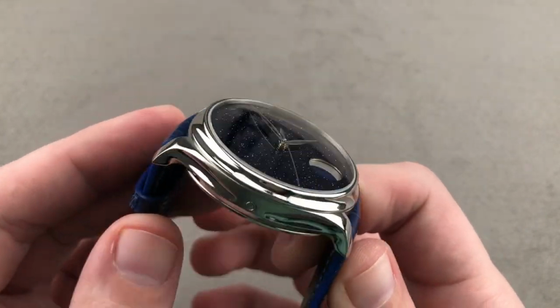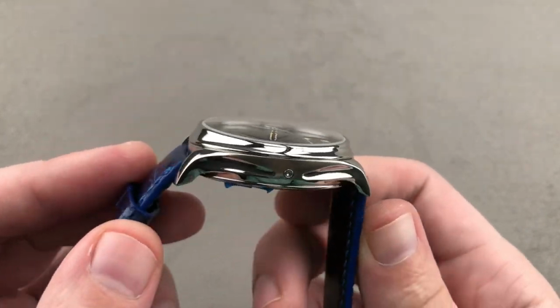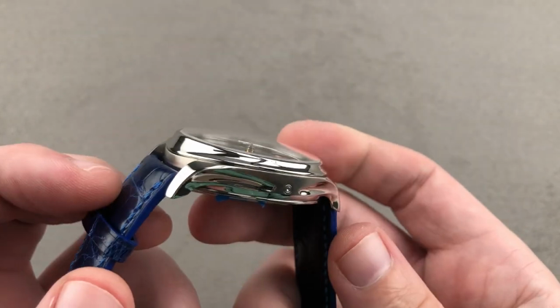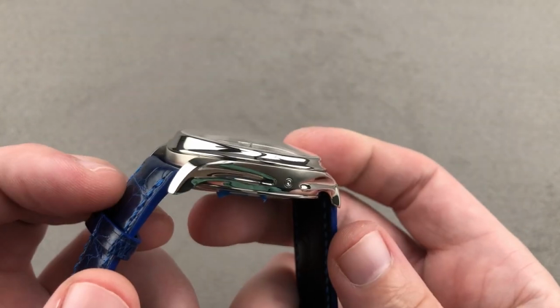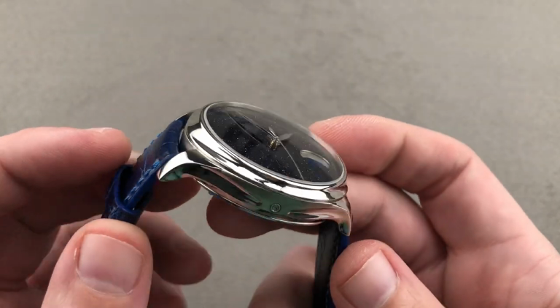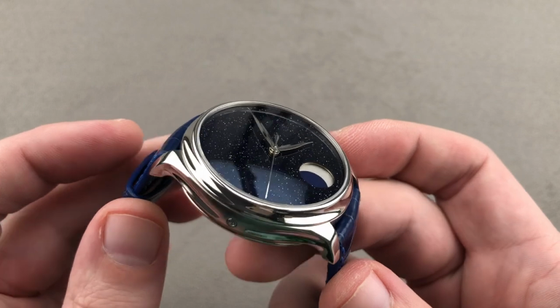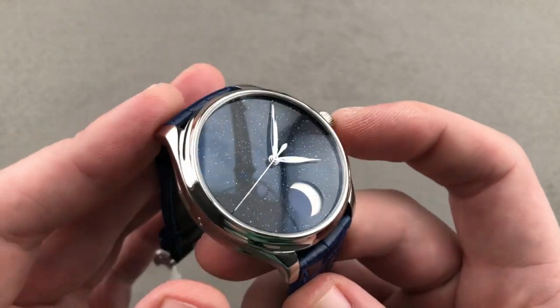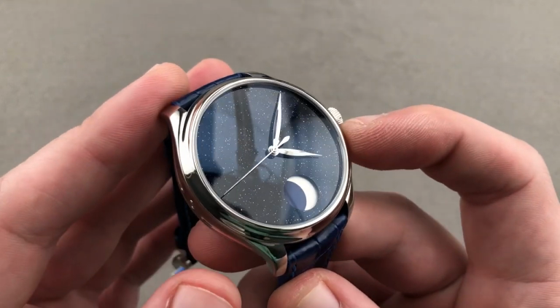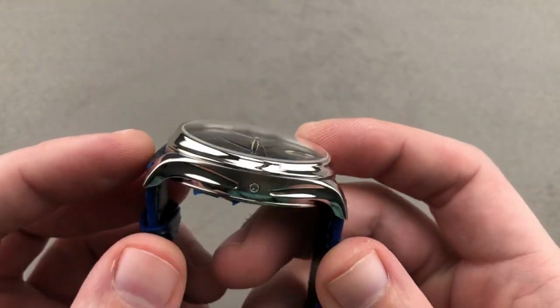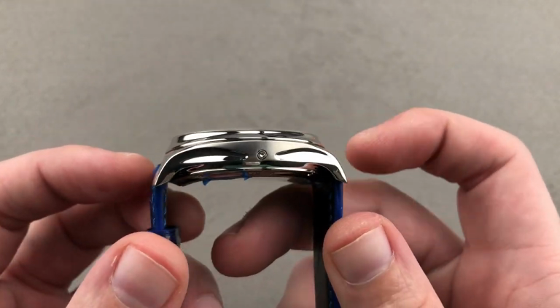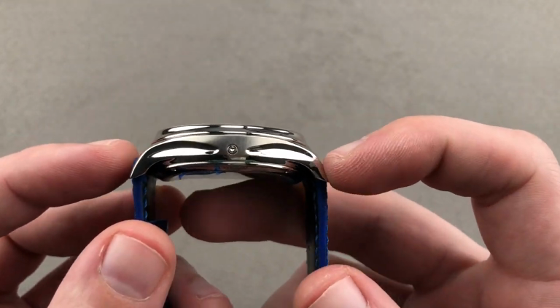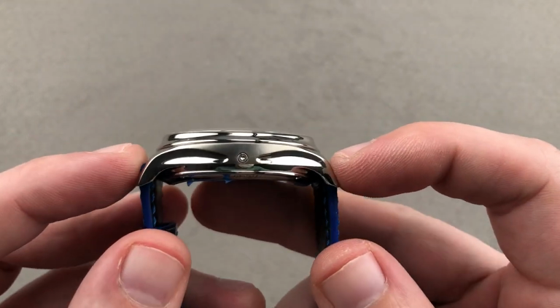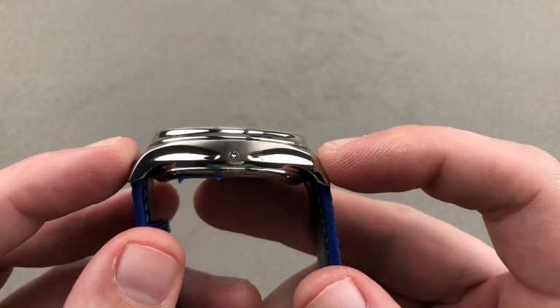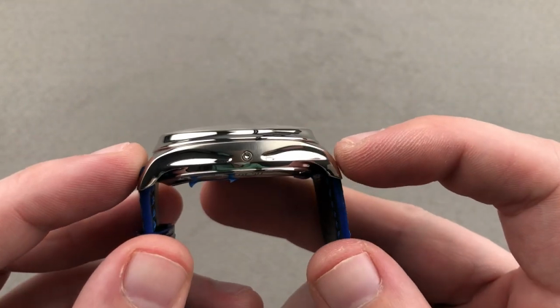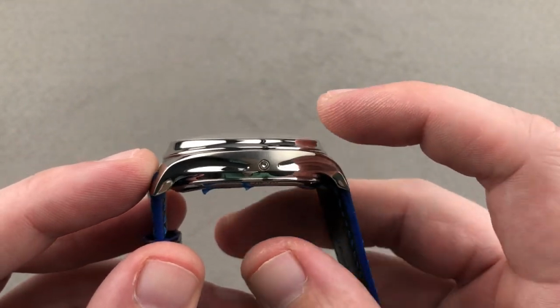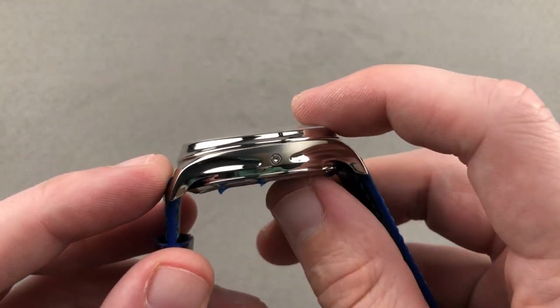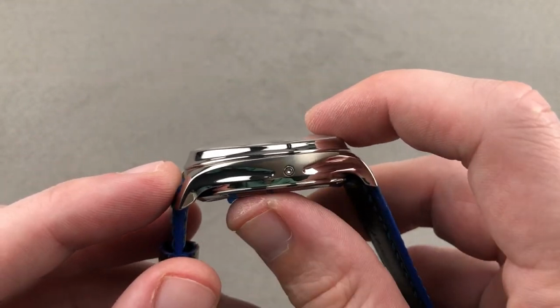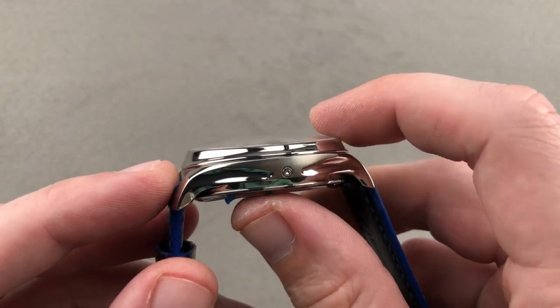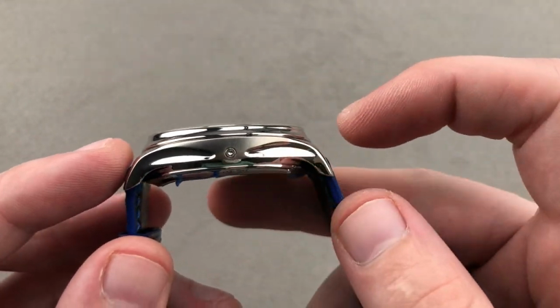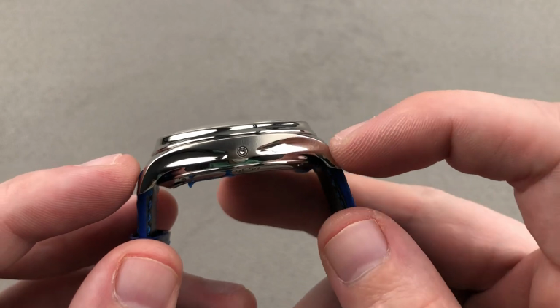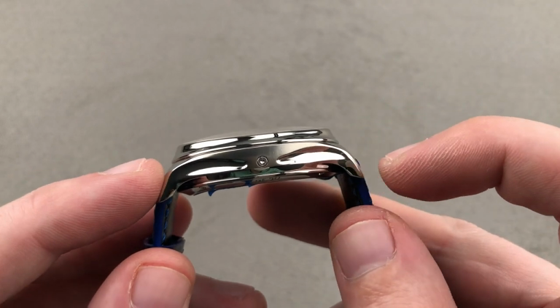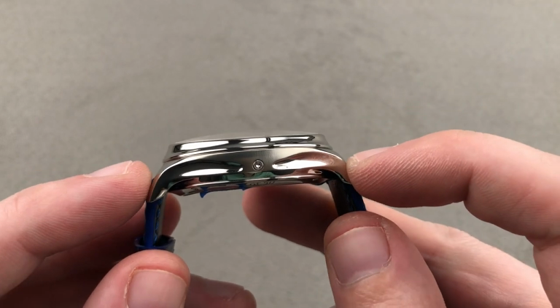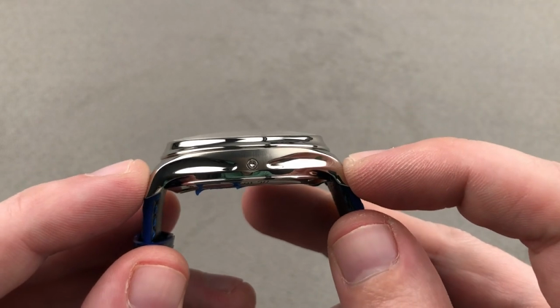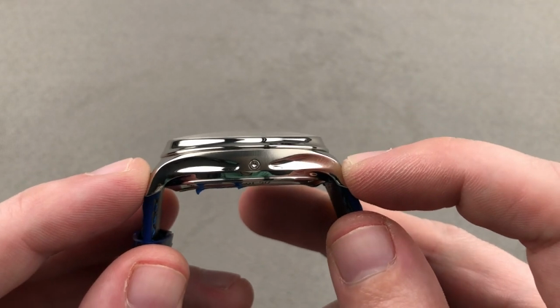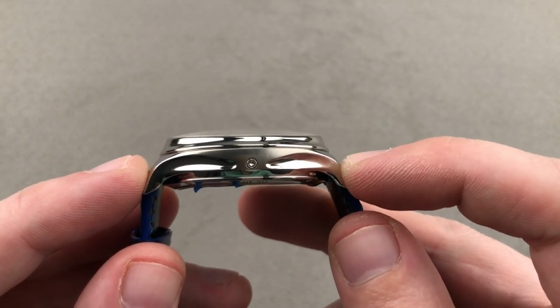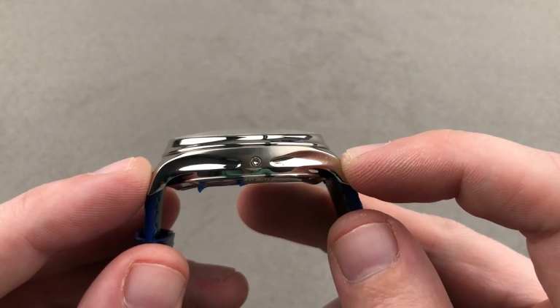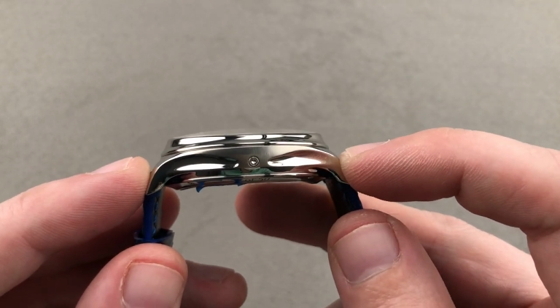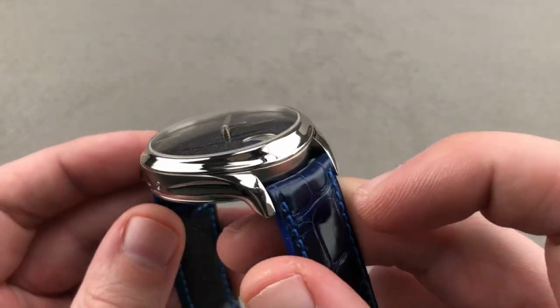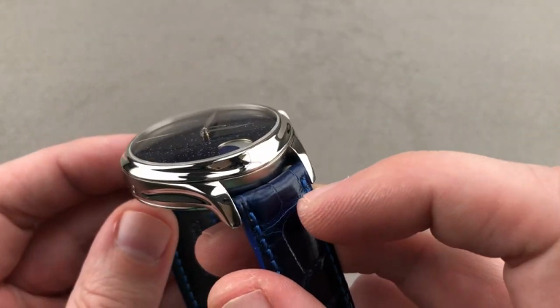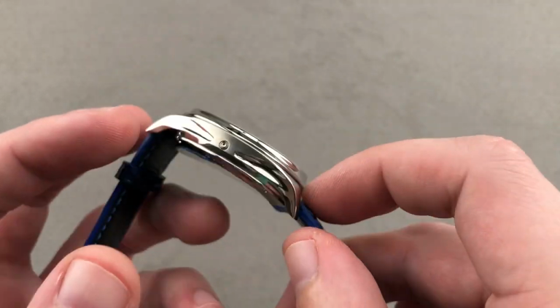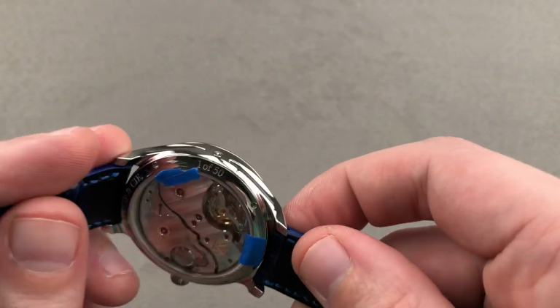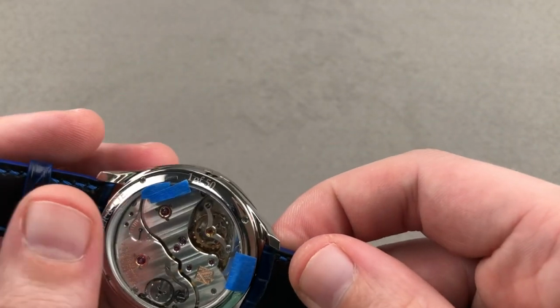On the fluid Endeavor case platform, 42 millimeters. The watch is reasonably slim at 13.4 millimeters thick, and it is 48.4 millimeters lug to lug with spacing between the lugs of 20 millimeters.